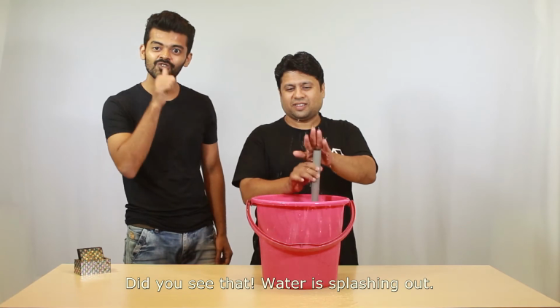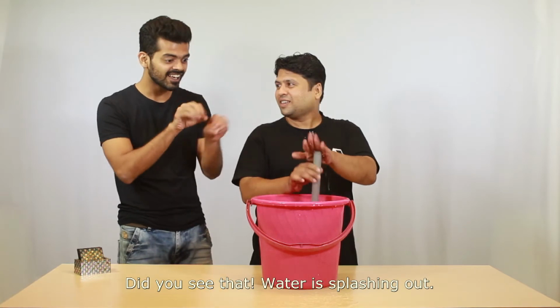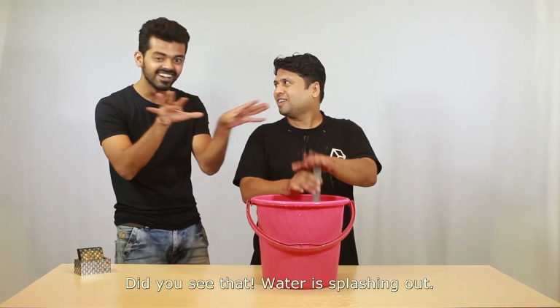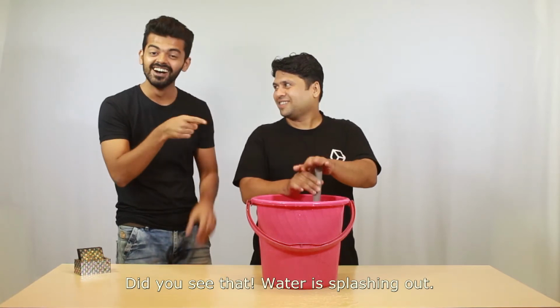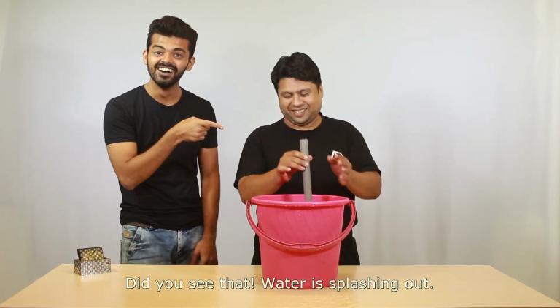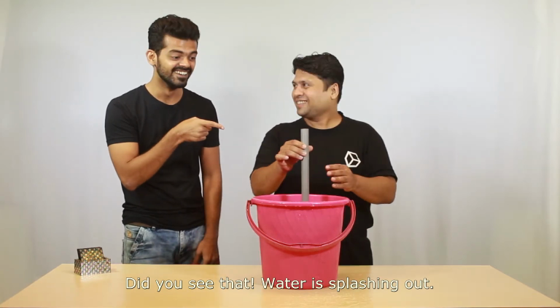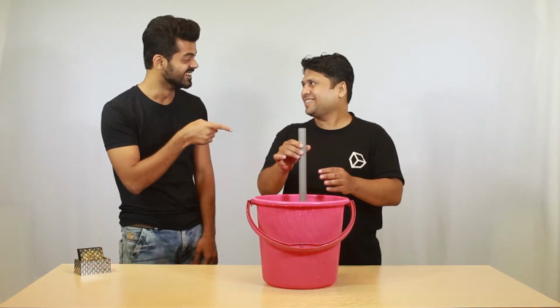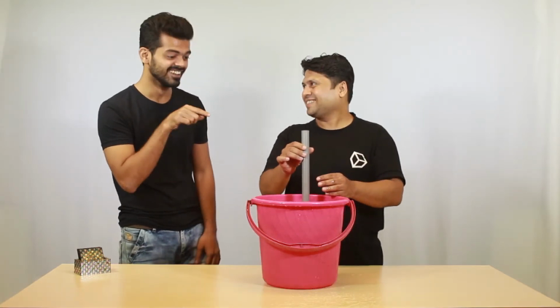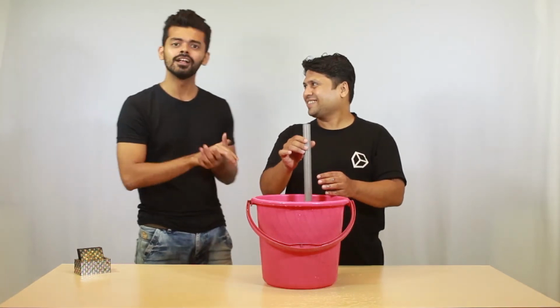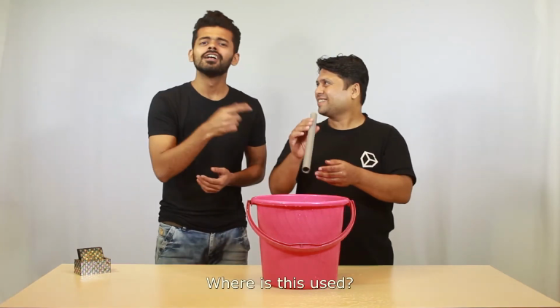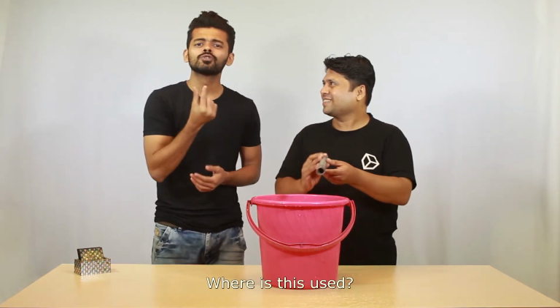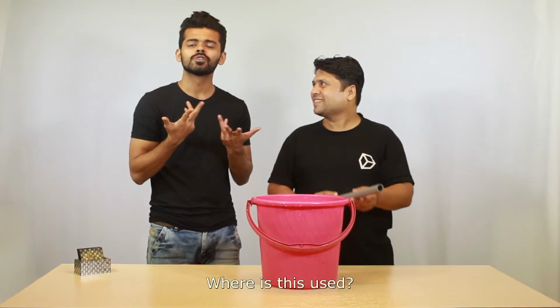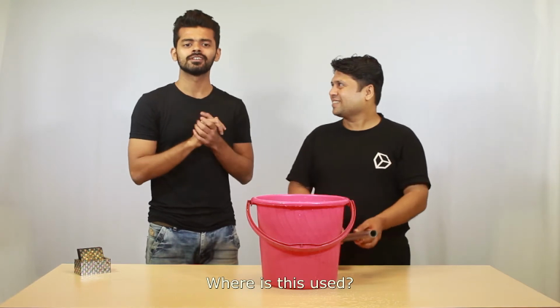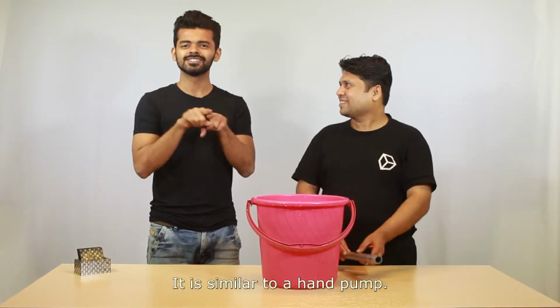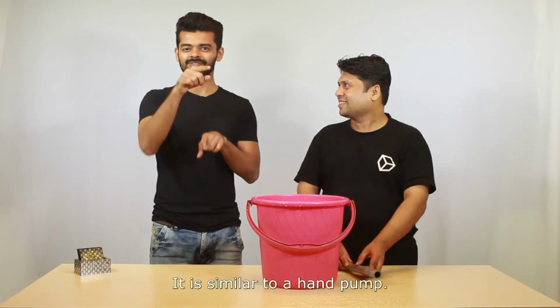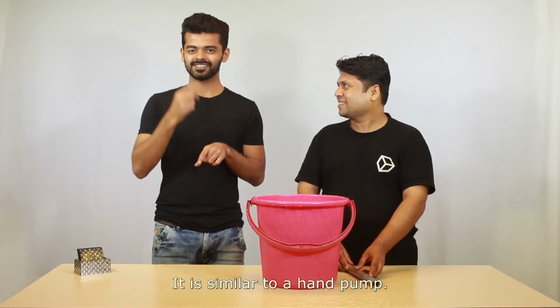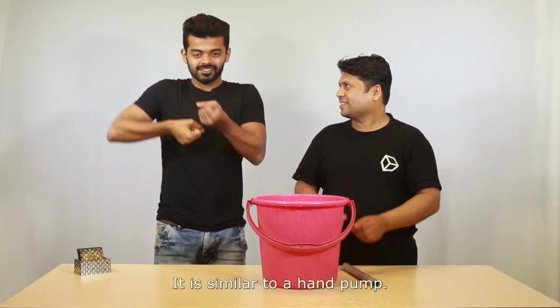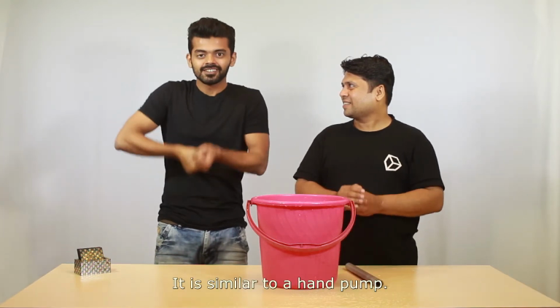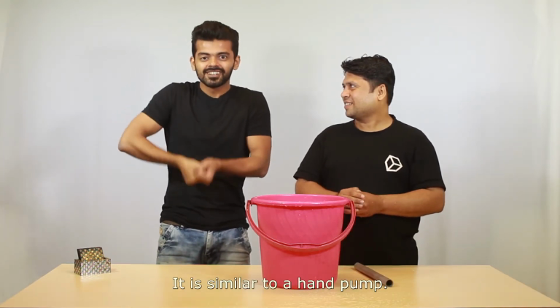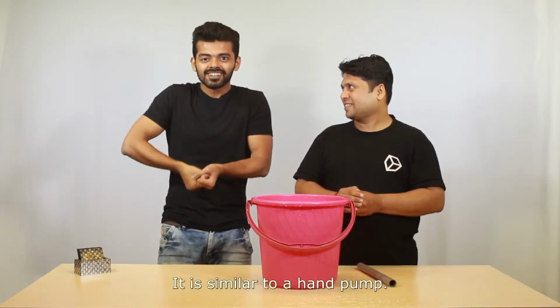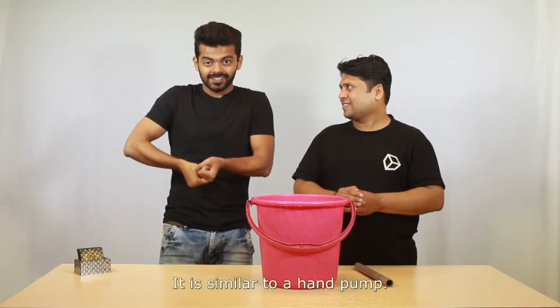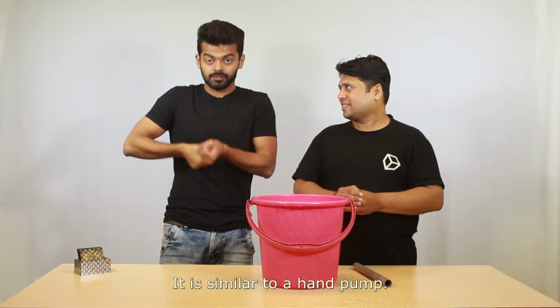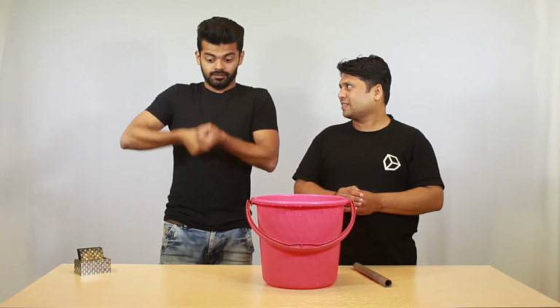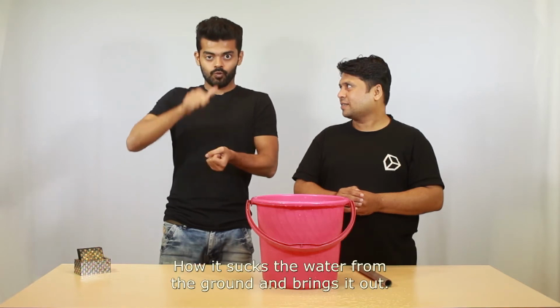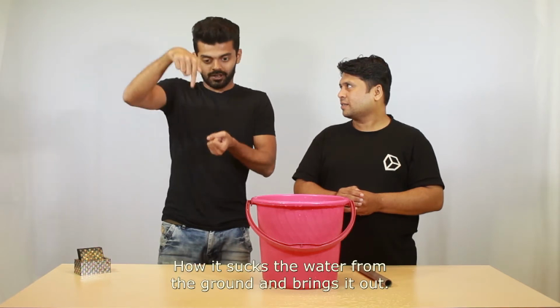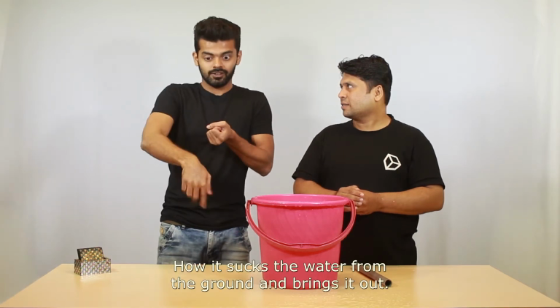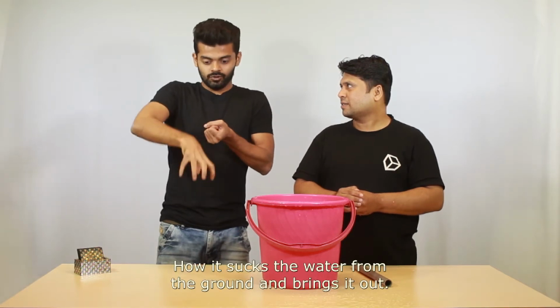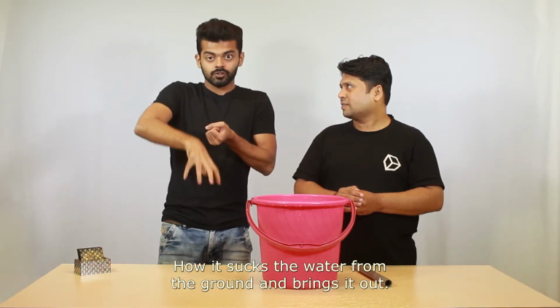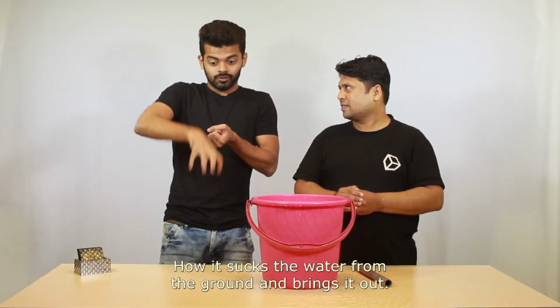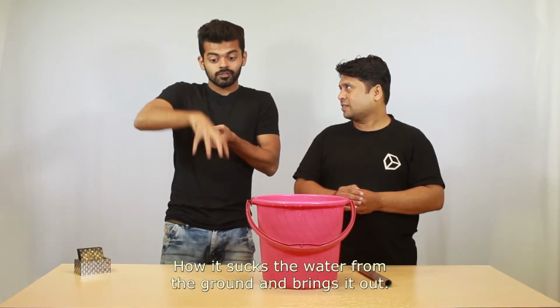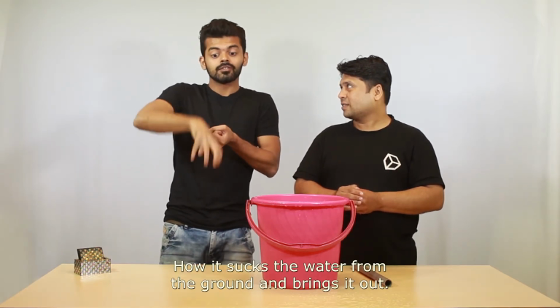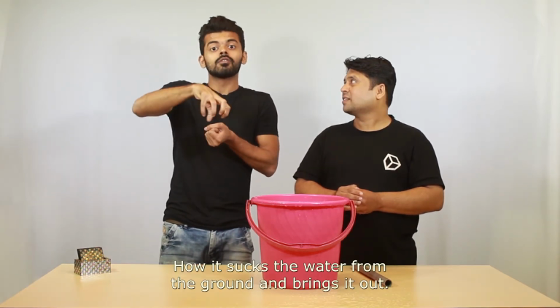Did you see that? Water is splashing out. Where is this used? It is similar to a hand pump — how it sucks the water from the ground and brings it out.